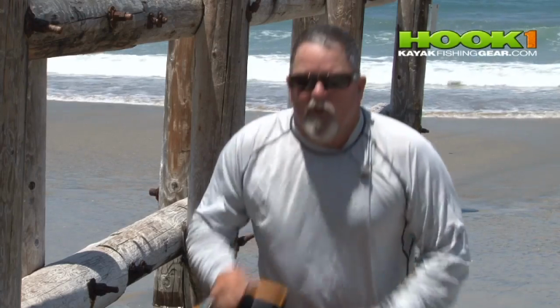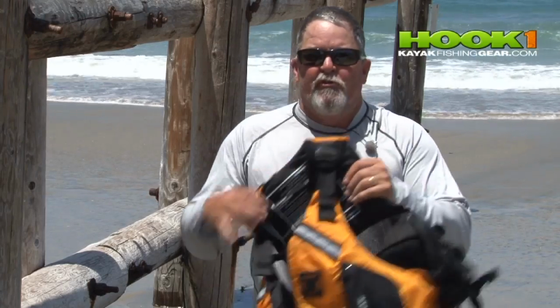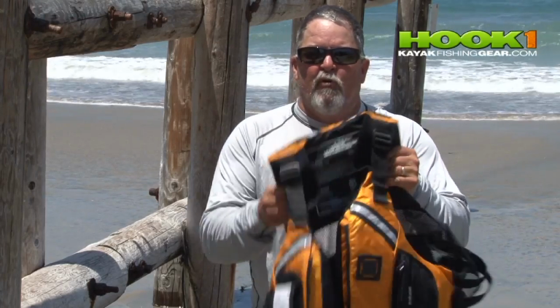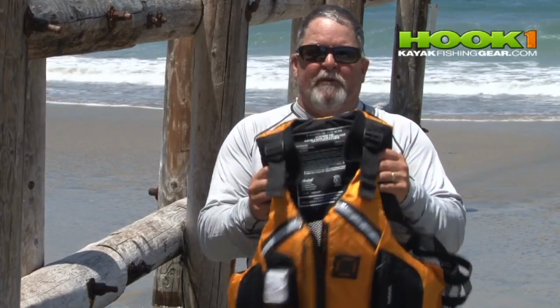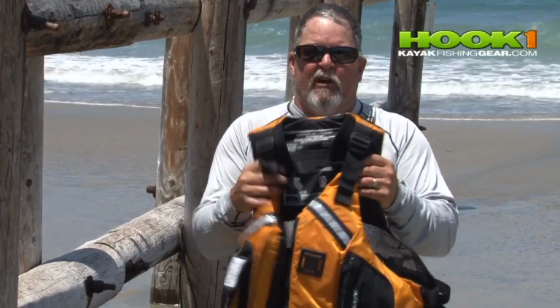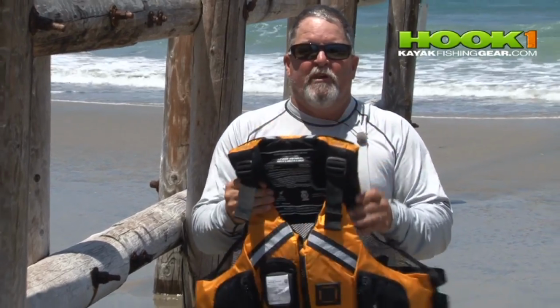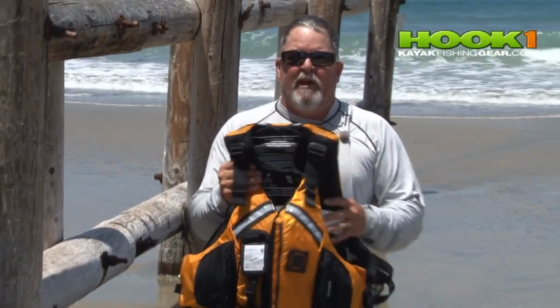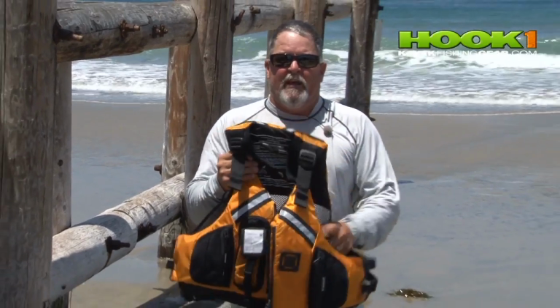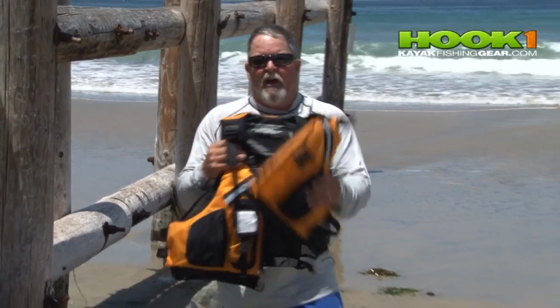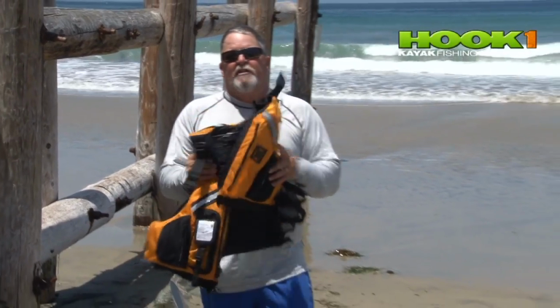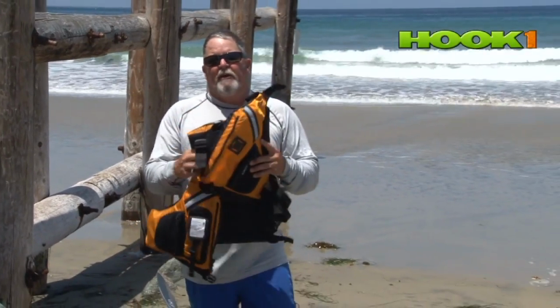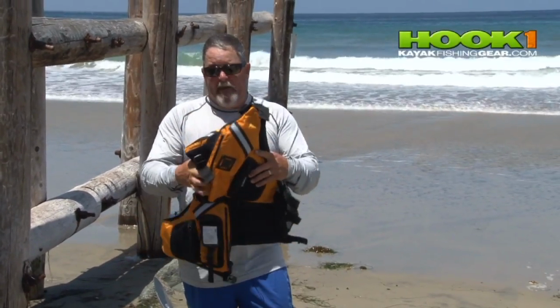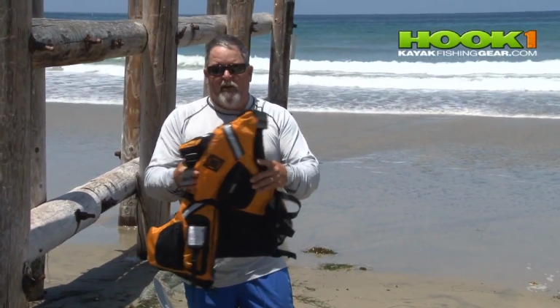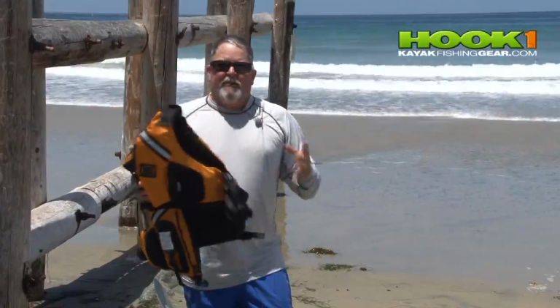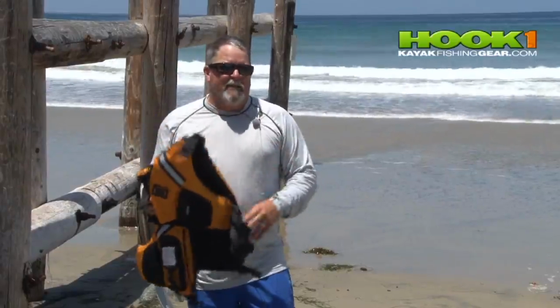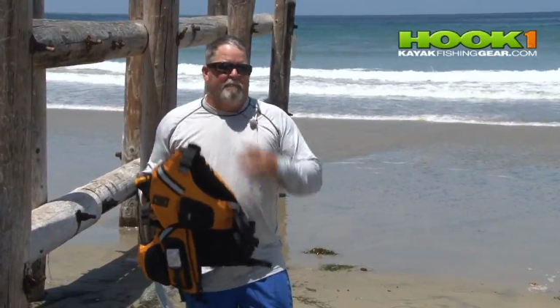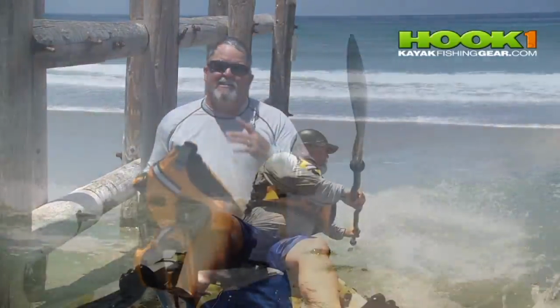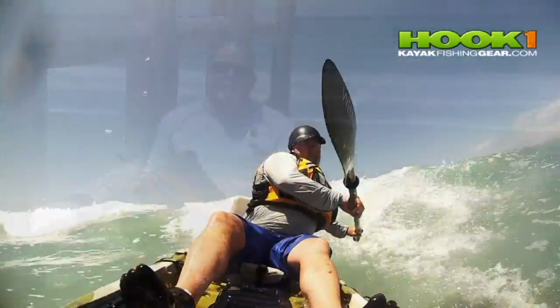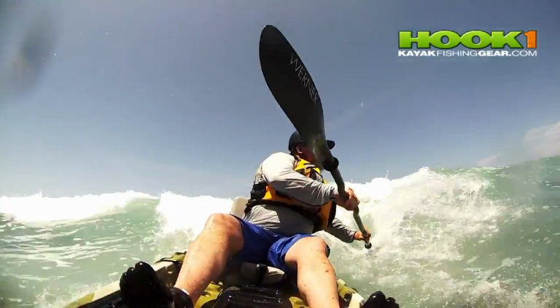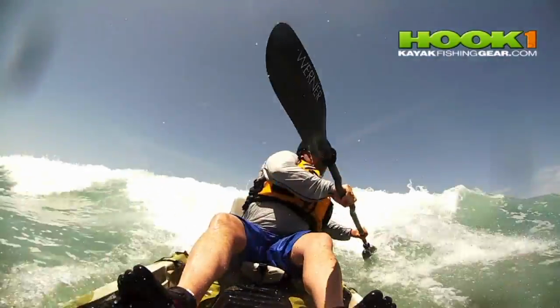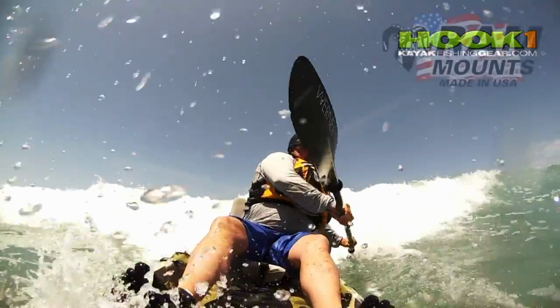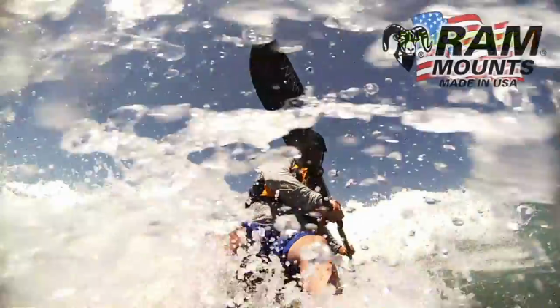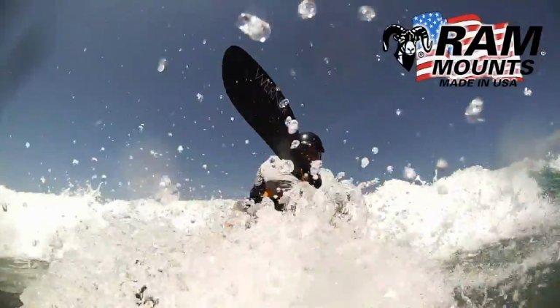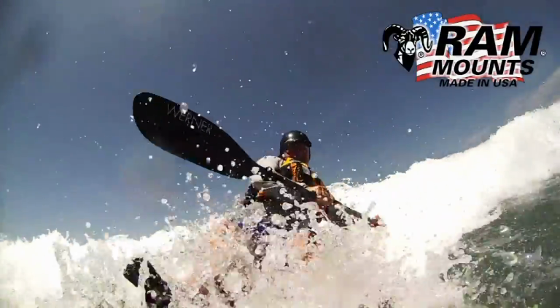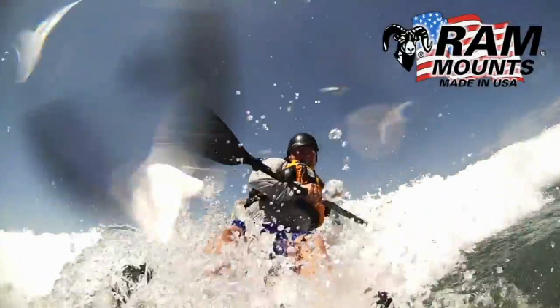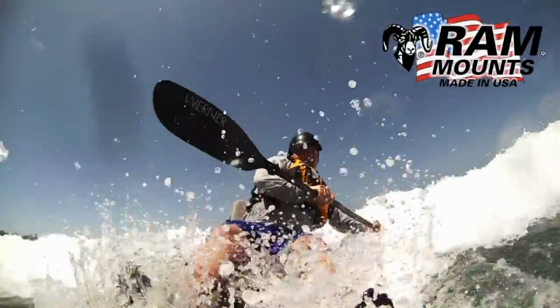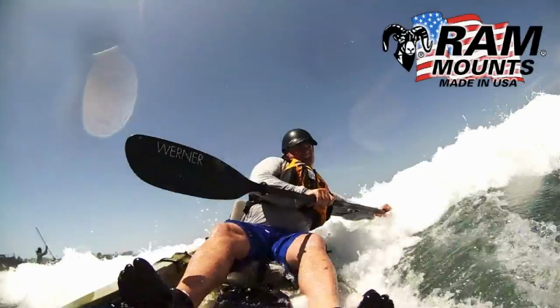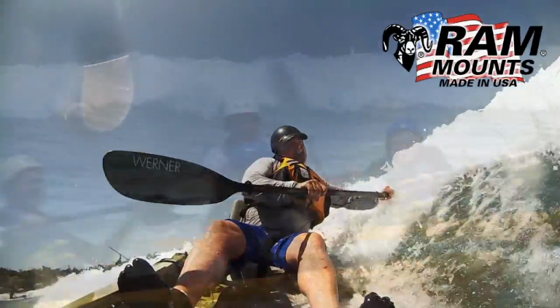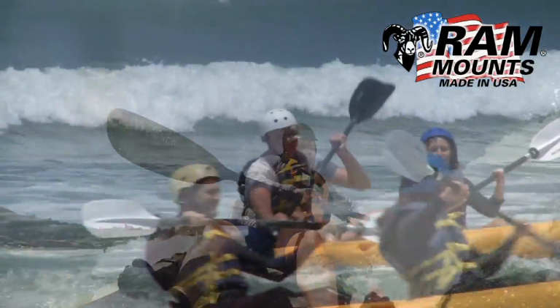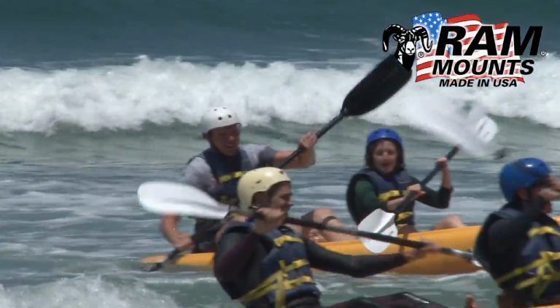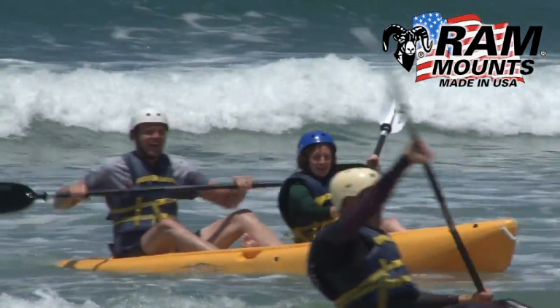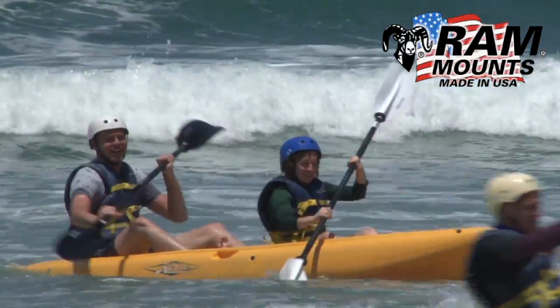Of course your number one piece of gear will be your PFD. I've got a Kokatat PFD here. Besides just keeping you afloat, it gives you rib protection if your kayak hits you. So always wear that PFD.